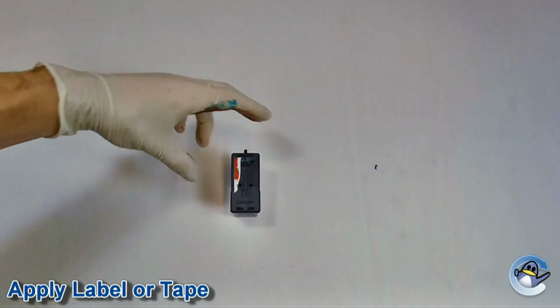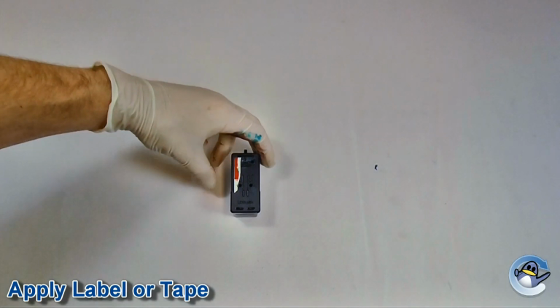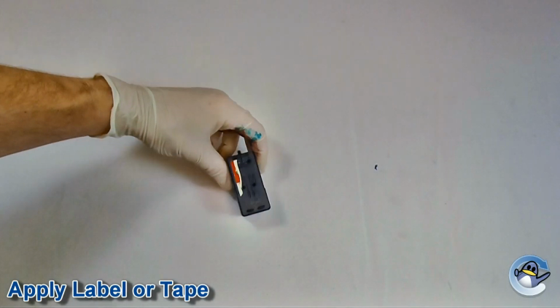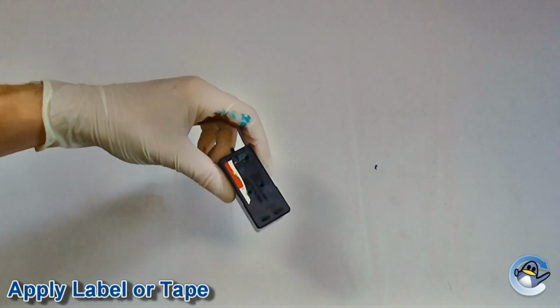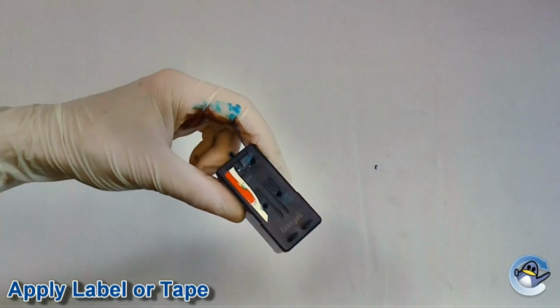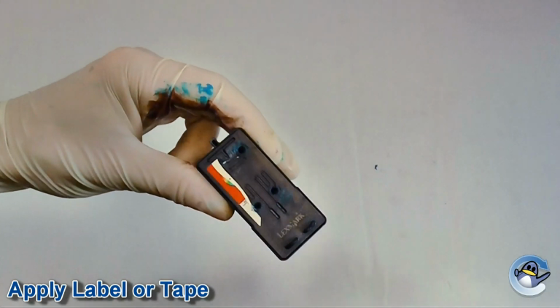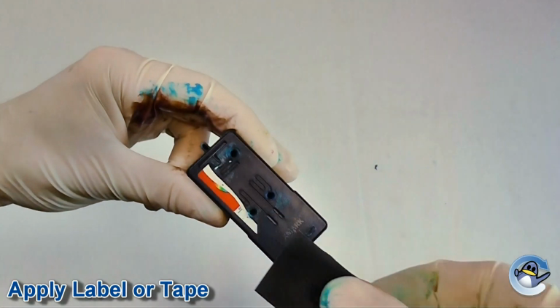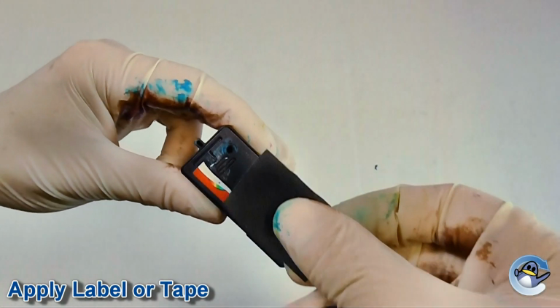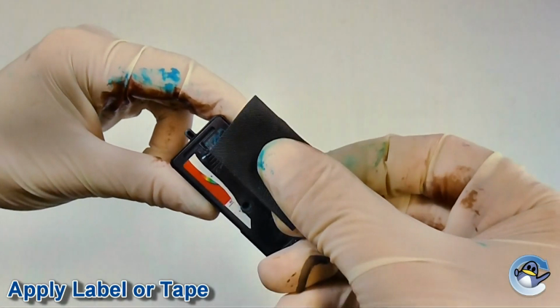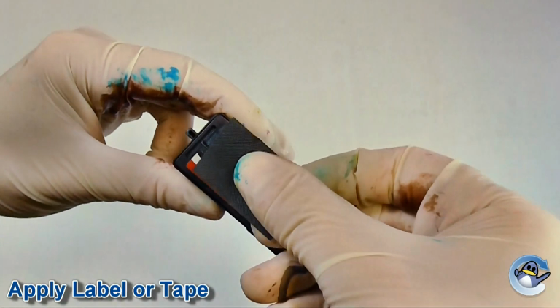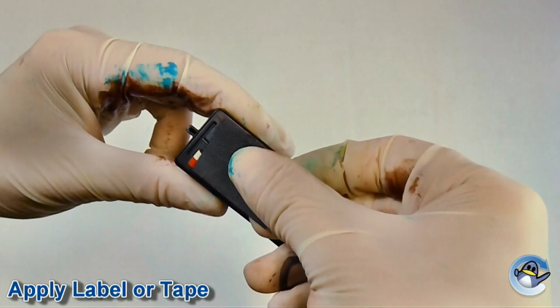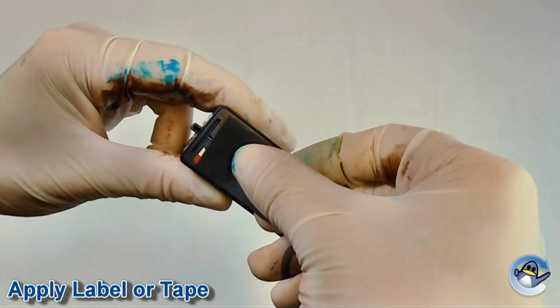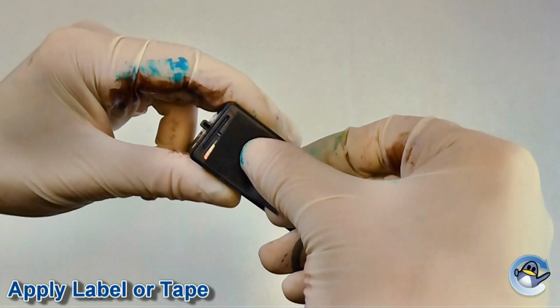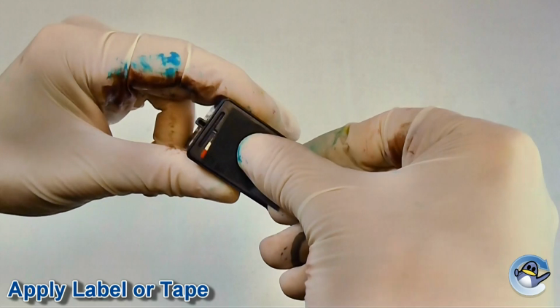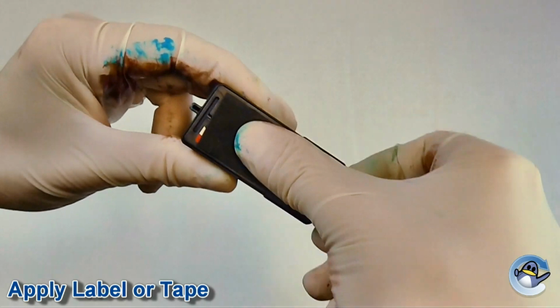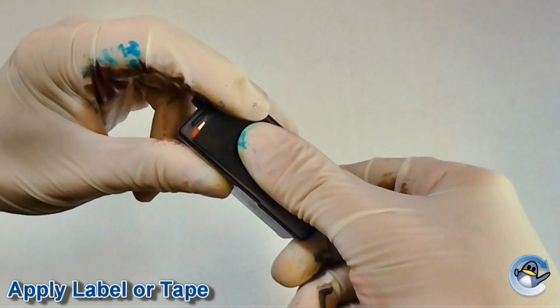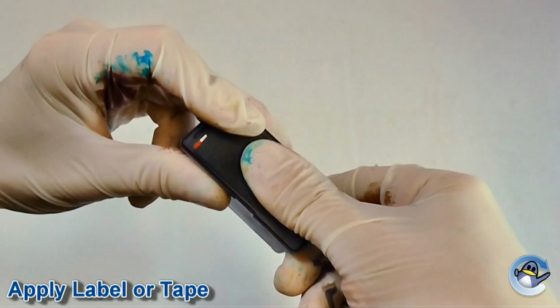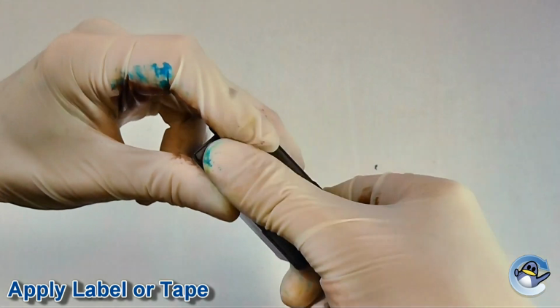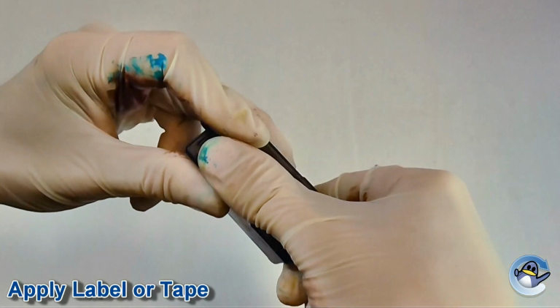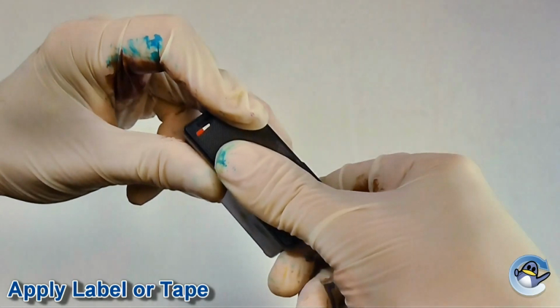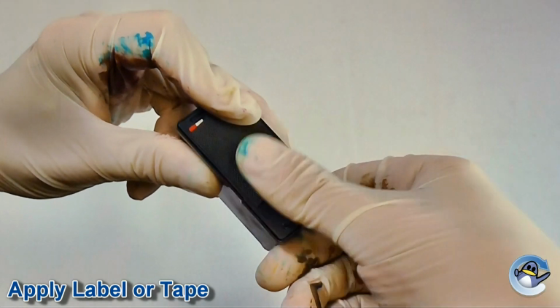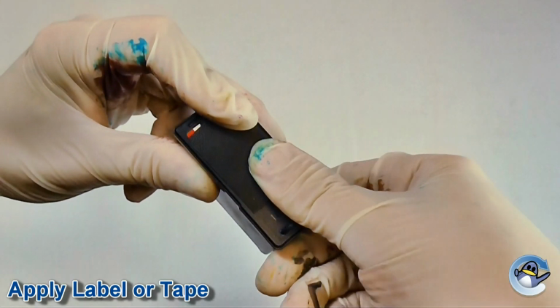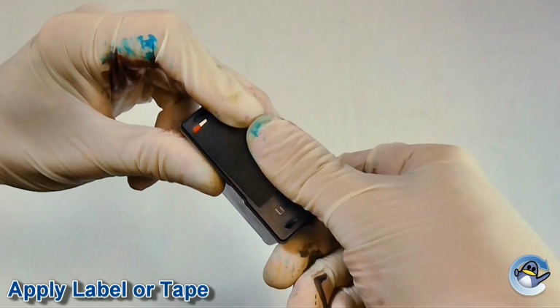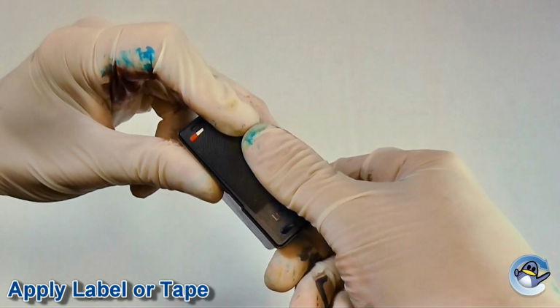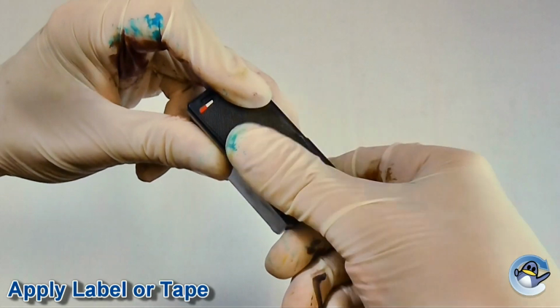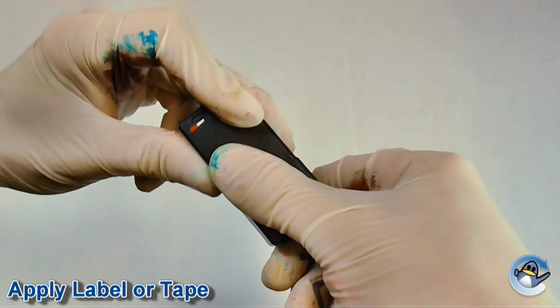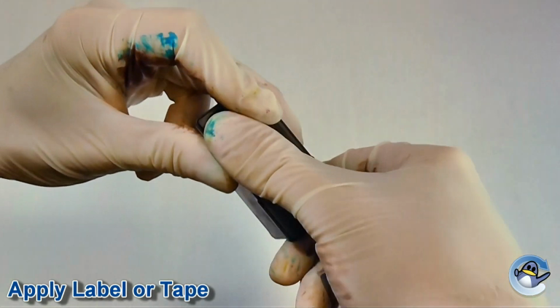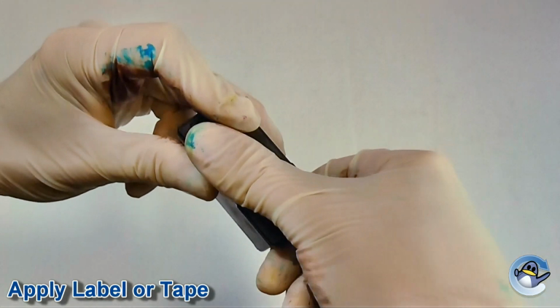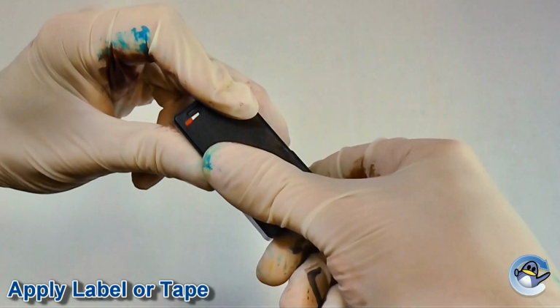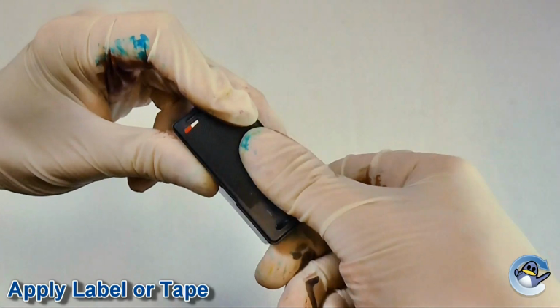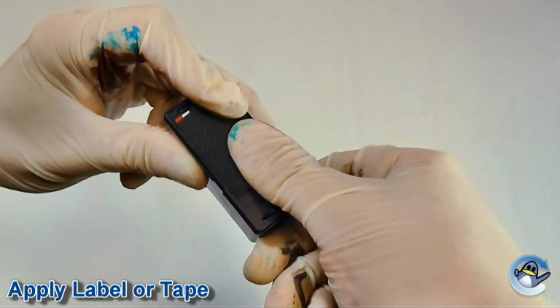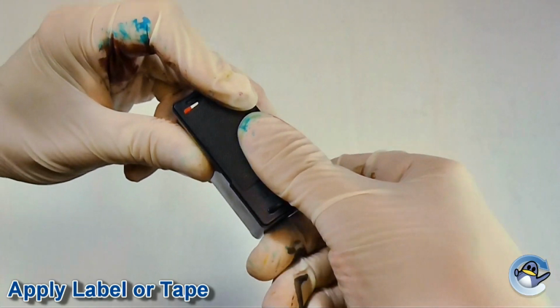Now reapply the label or cover the holes using a small piece of tape that is no bigger than the lid. This tape should never overlap the sides, as this may stop the cartridge being installed back into your printer.